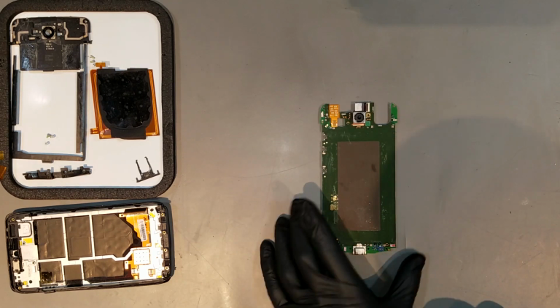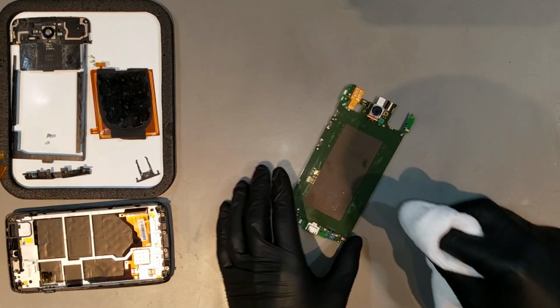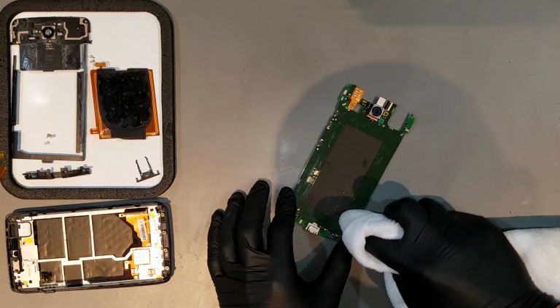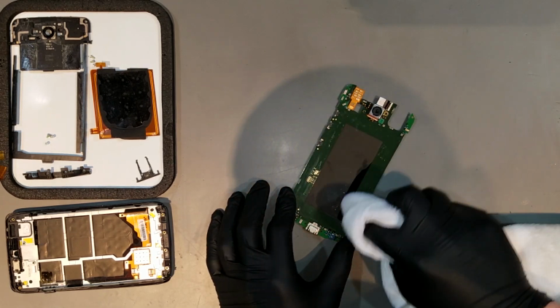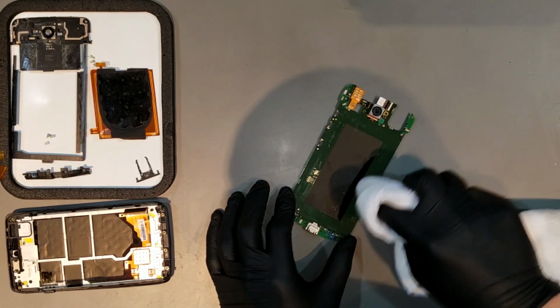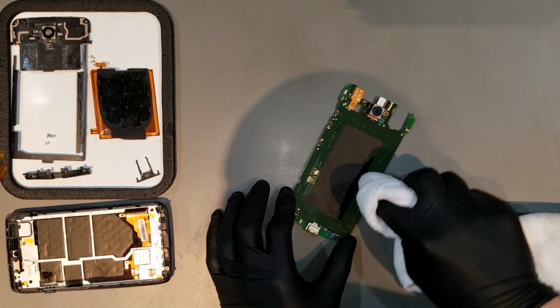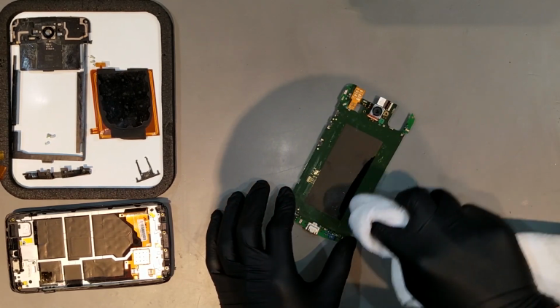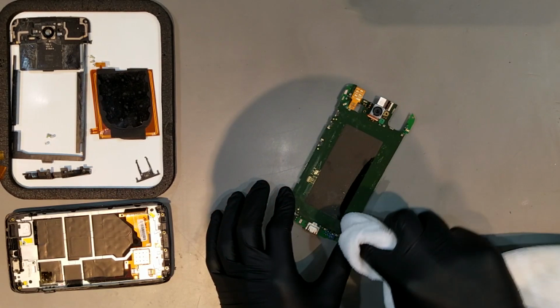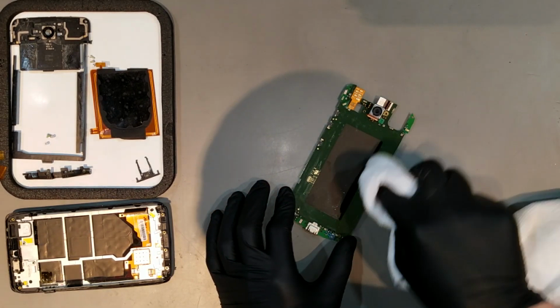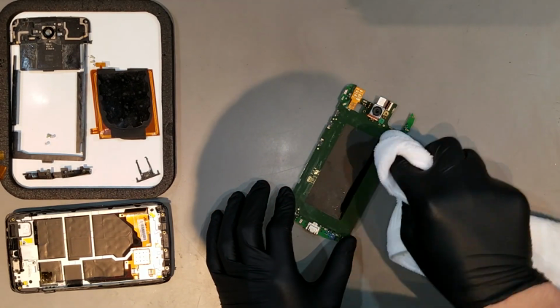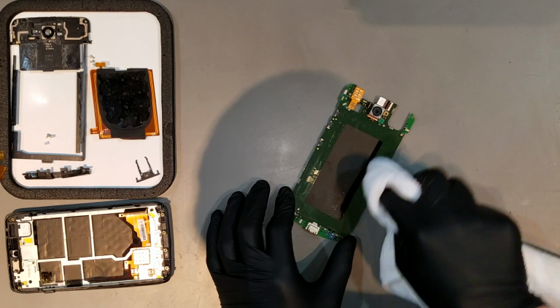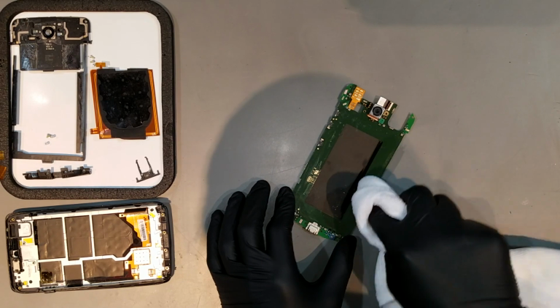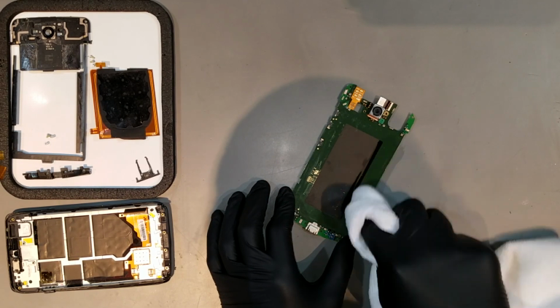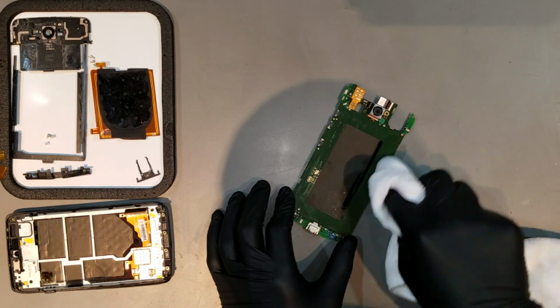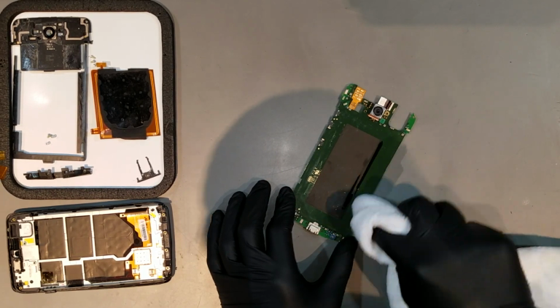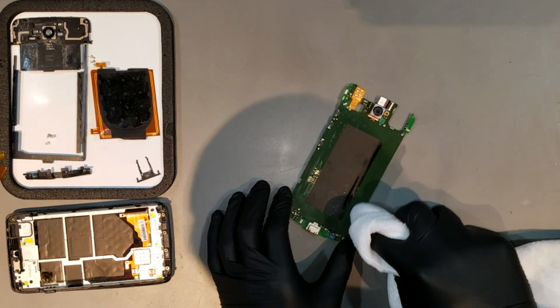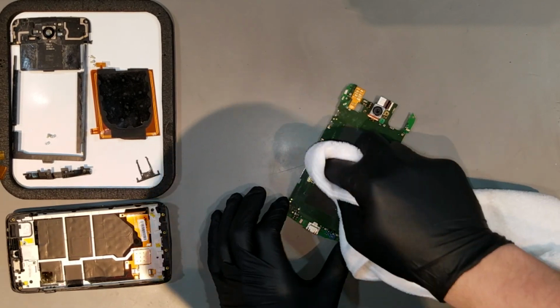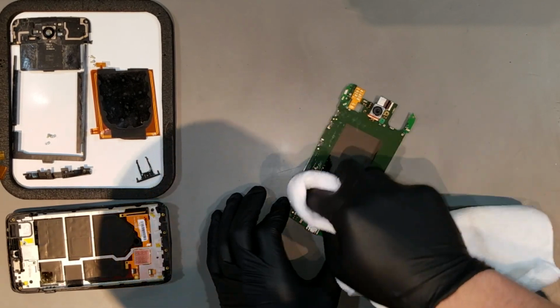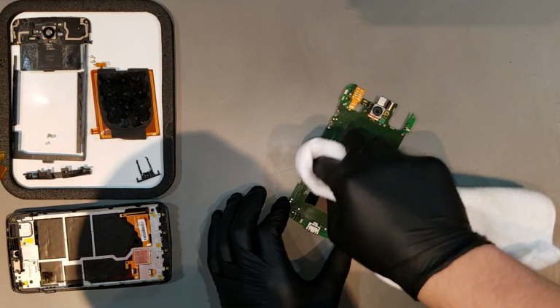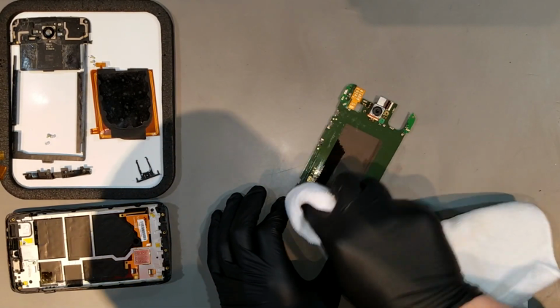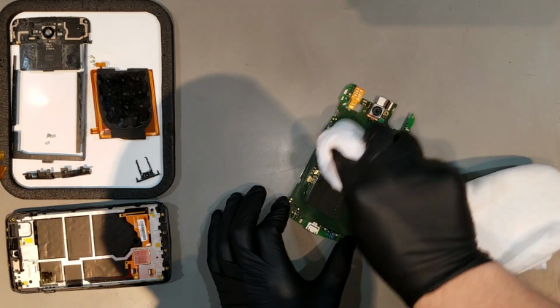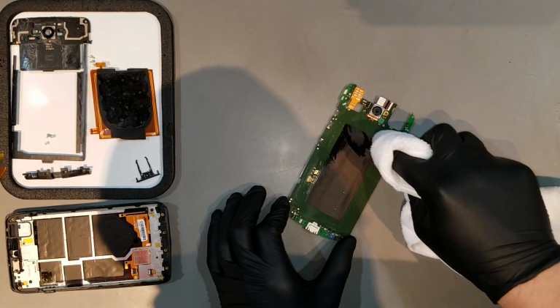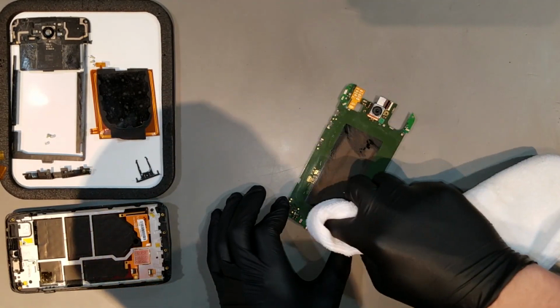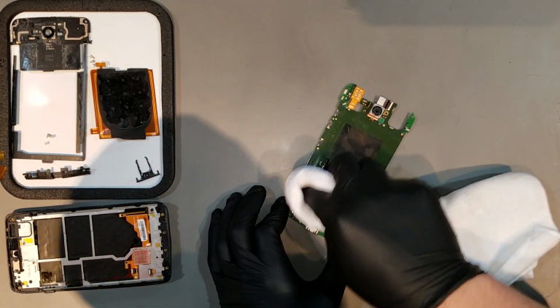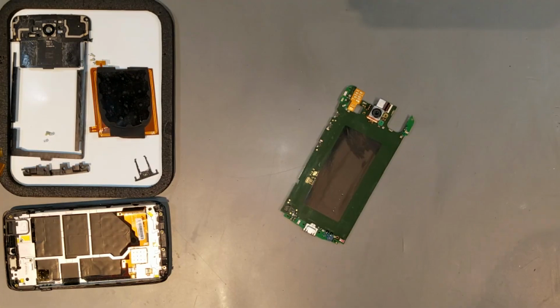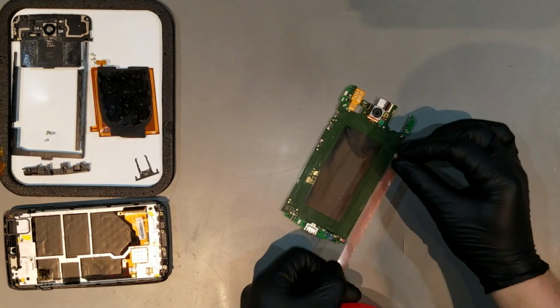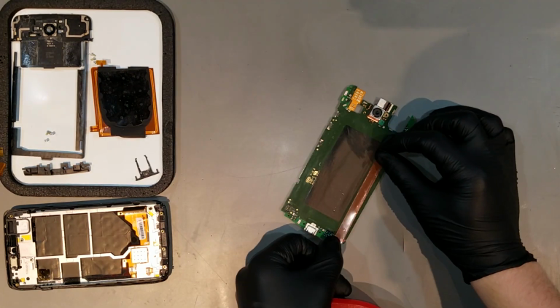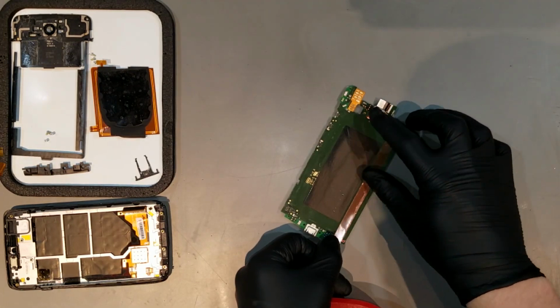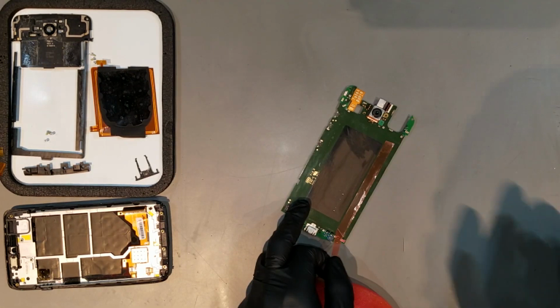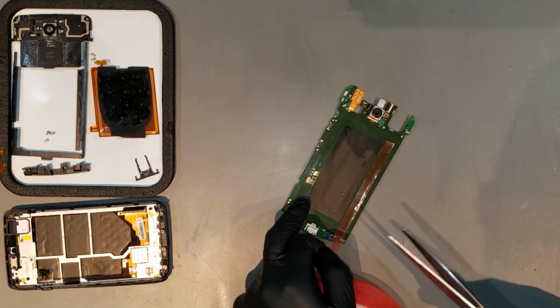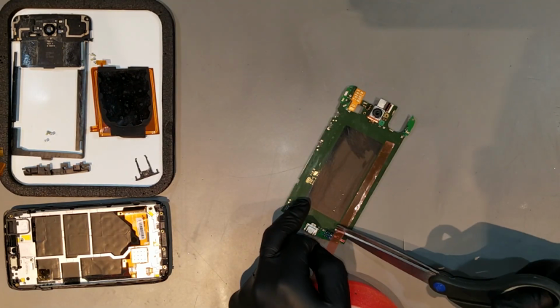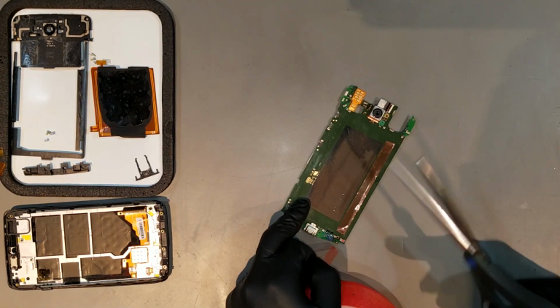You'll then want to safely clean the board with isopropyl alcohol to remove any remaining adhesive from it, though you'll want to generally stay away from the exposed flex cables. After the board has been cleaned and dried, the new adhesive can be applied.